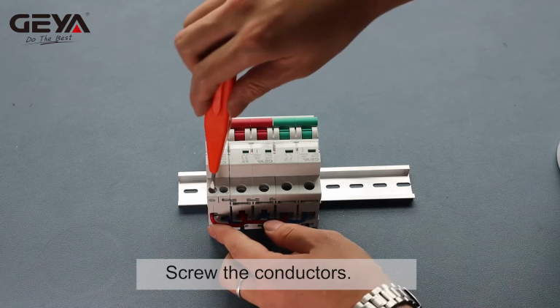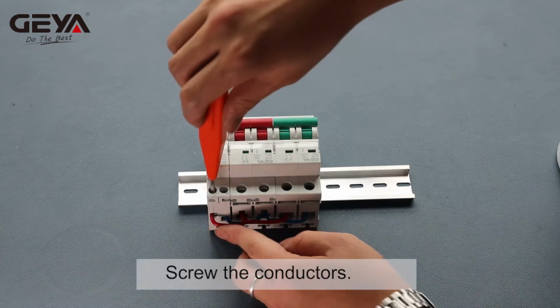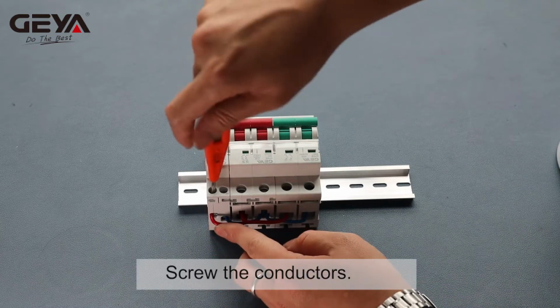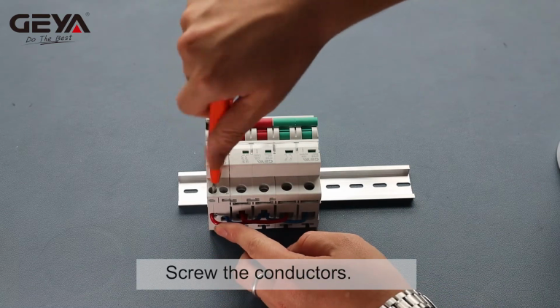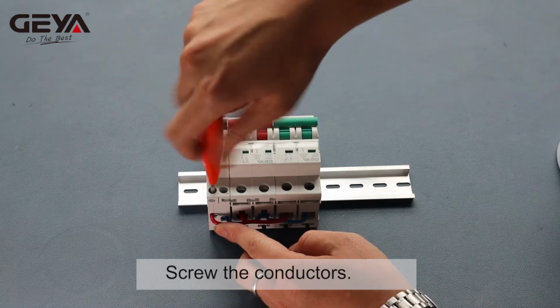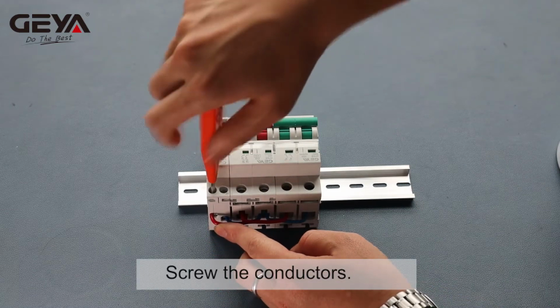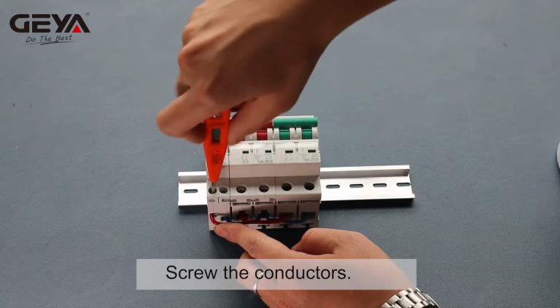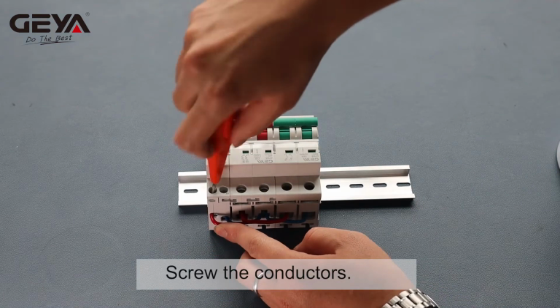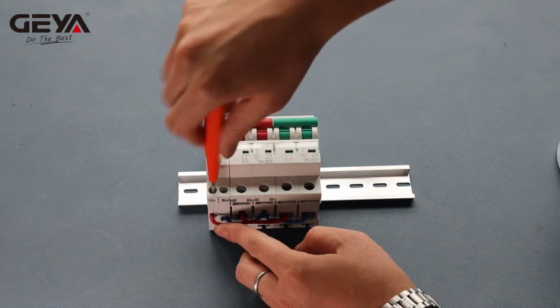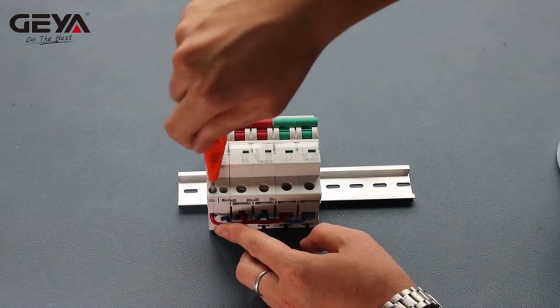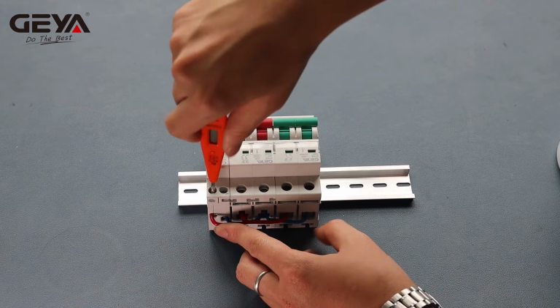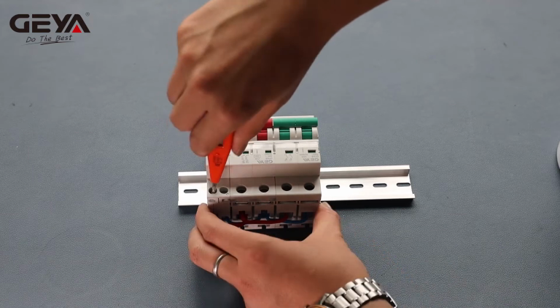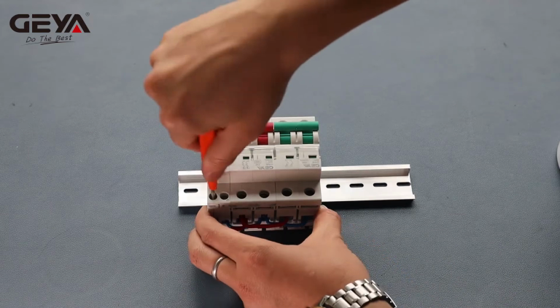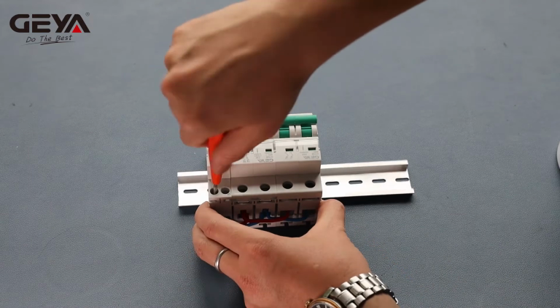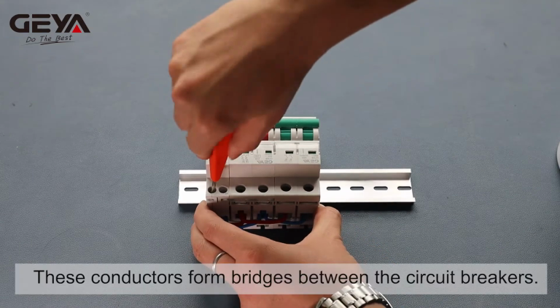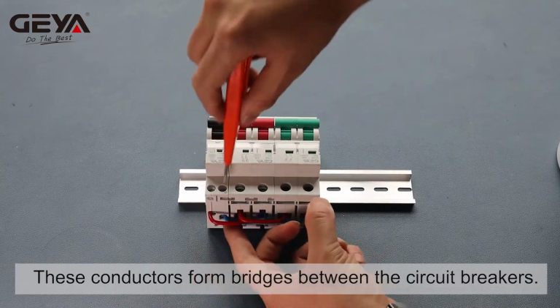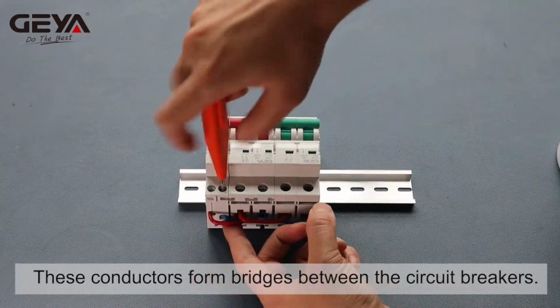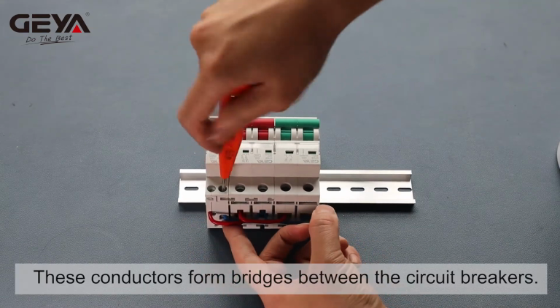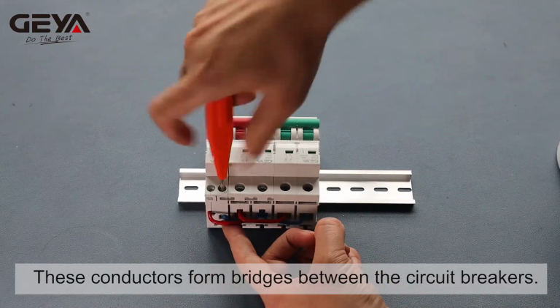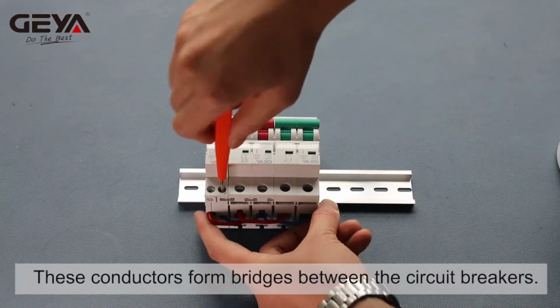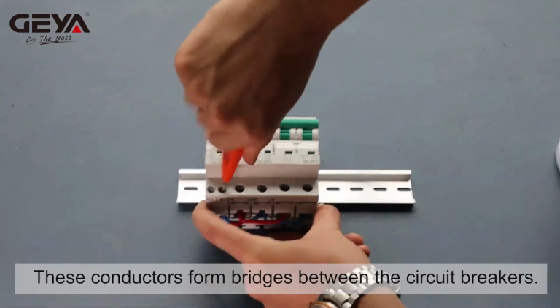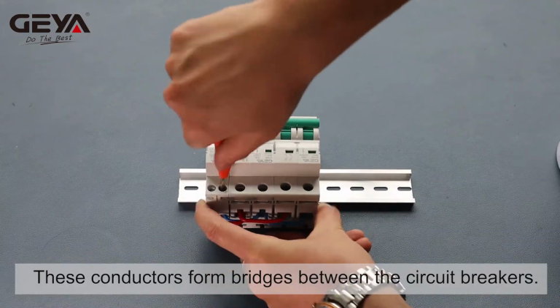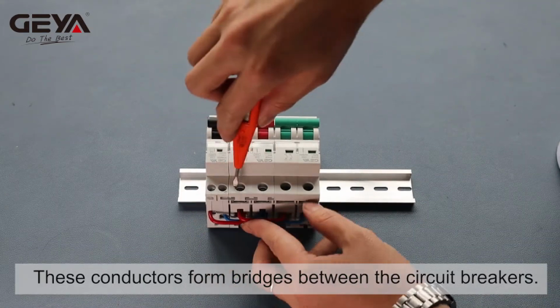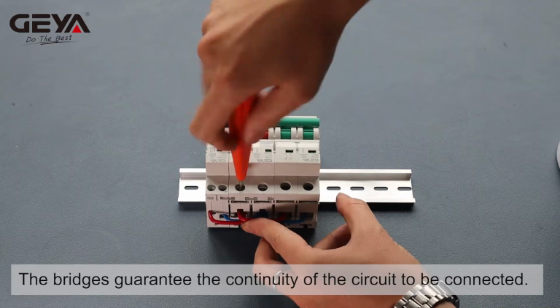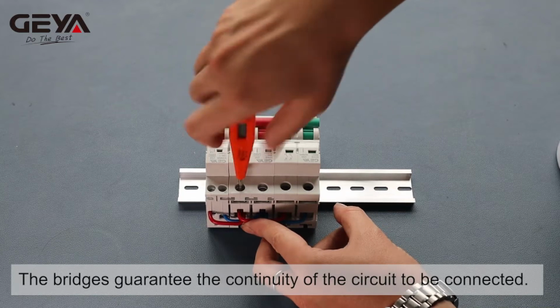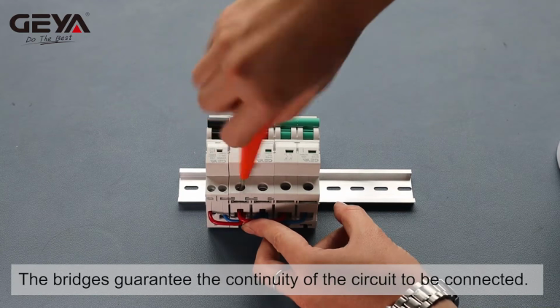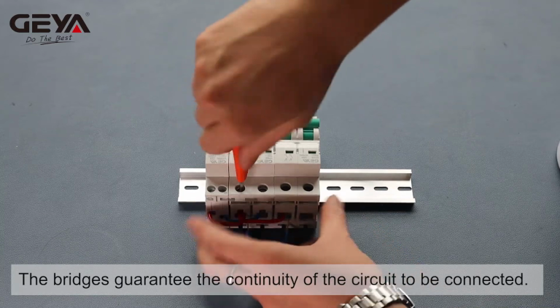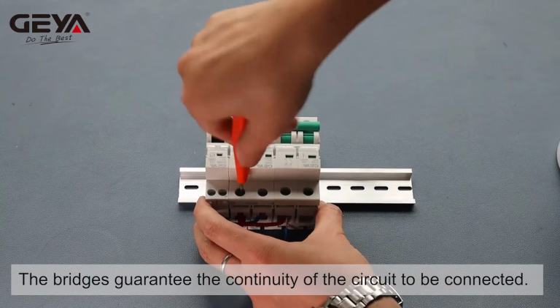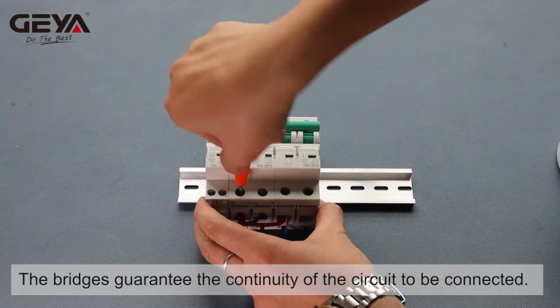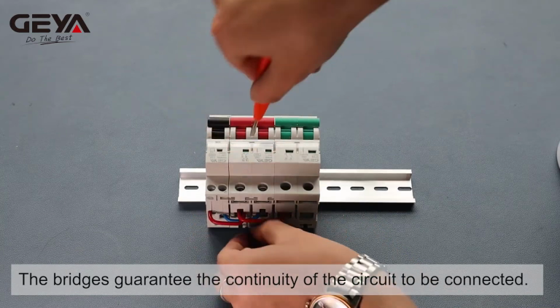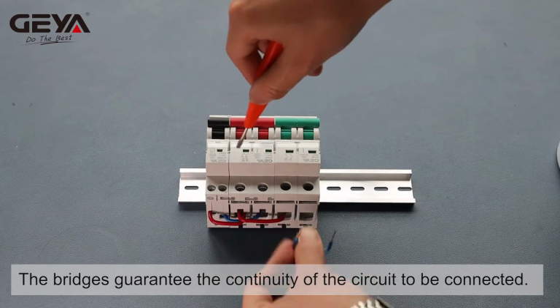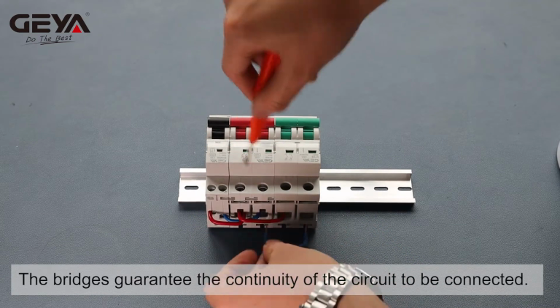Screw the conductors. These conductors form bridges between the circuit breakers. The bridges guarantee the continuity of the circuits to be connected.